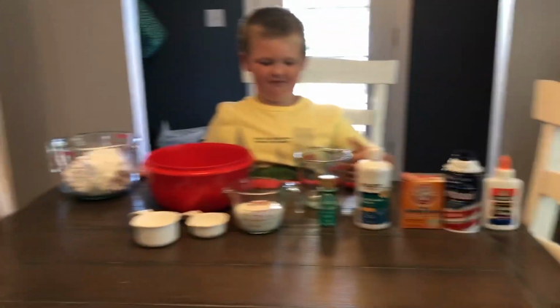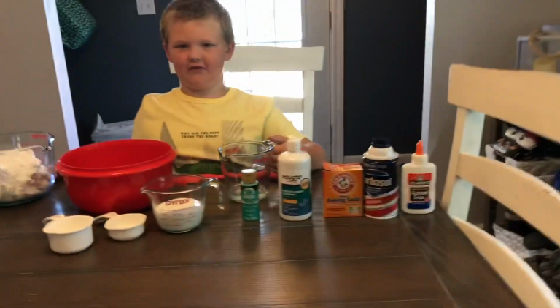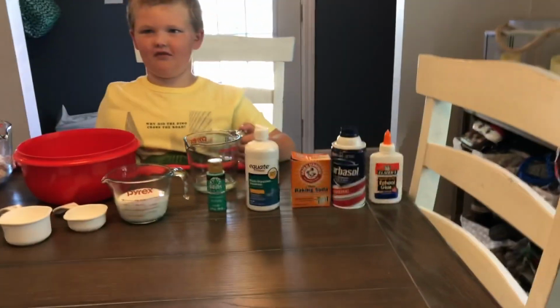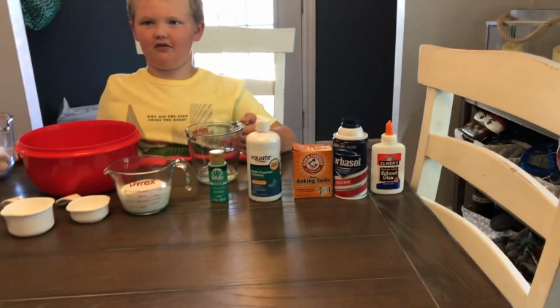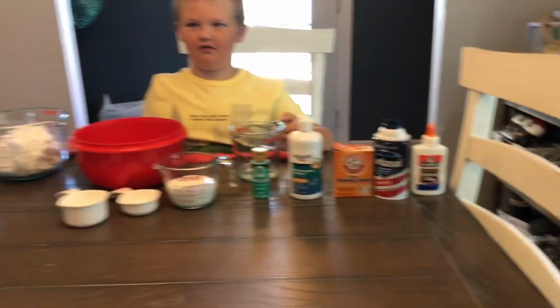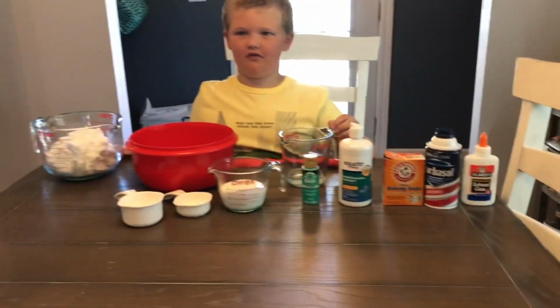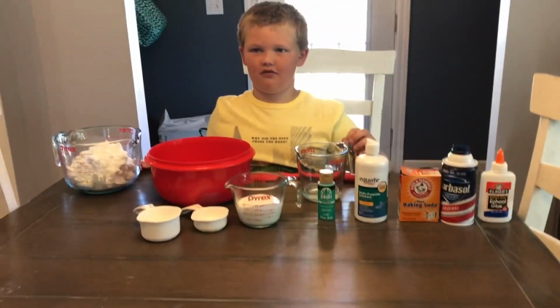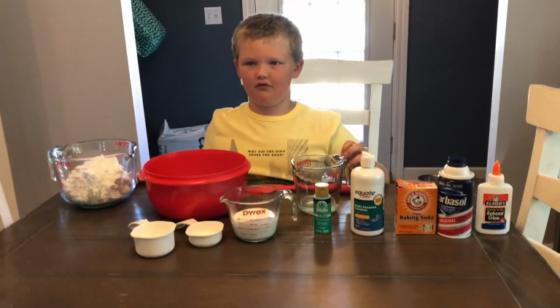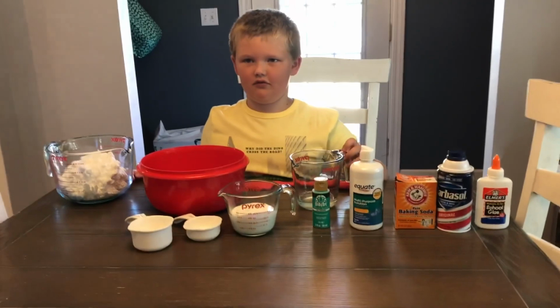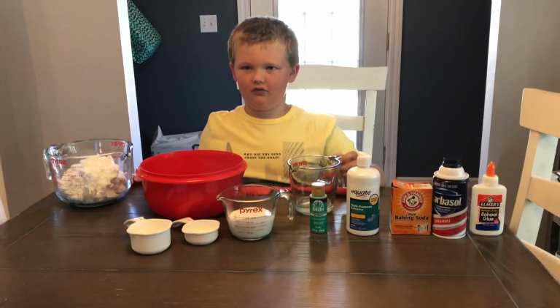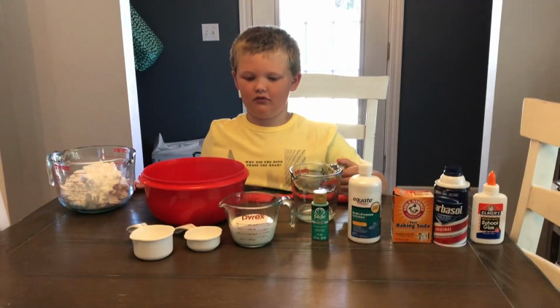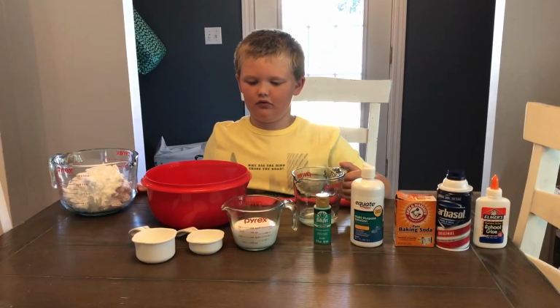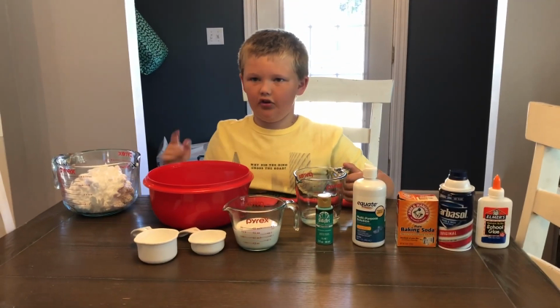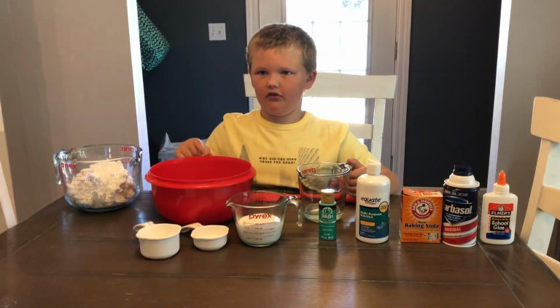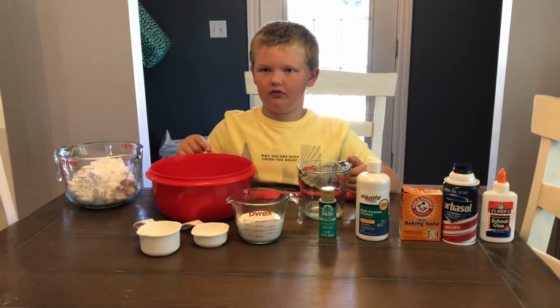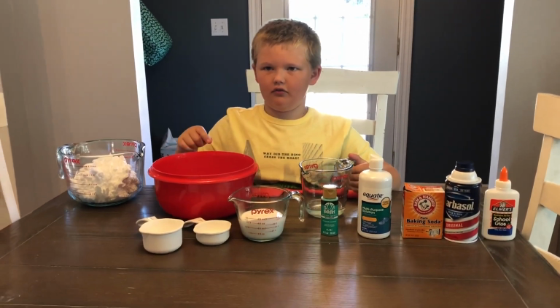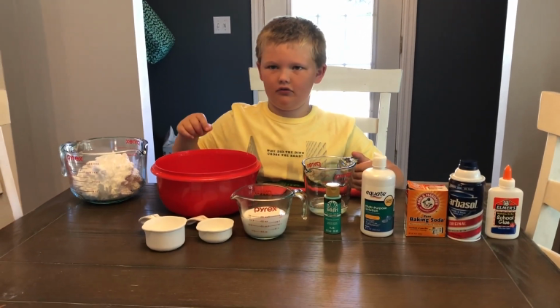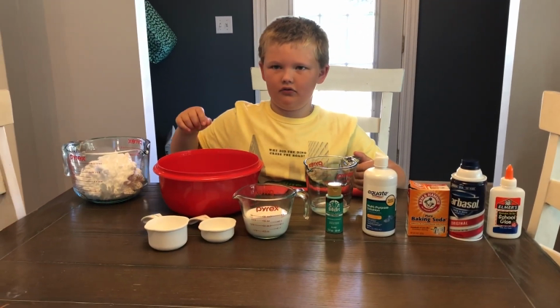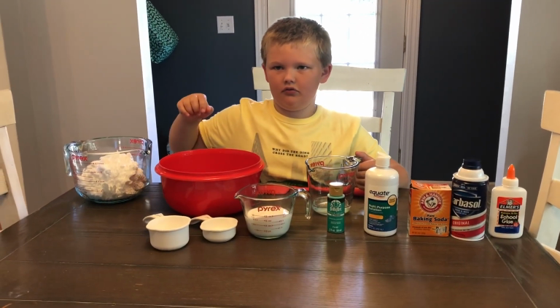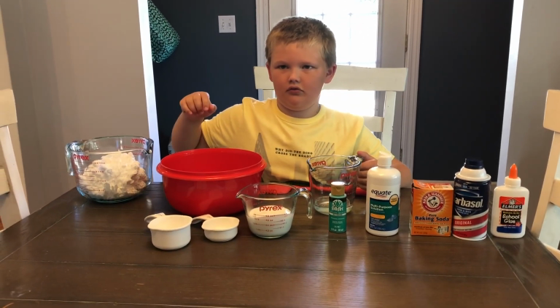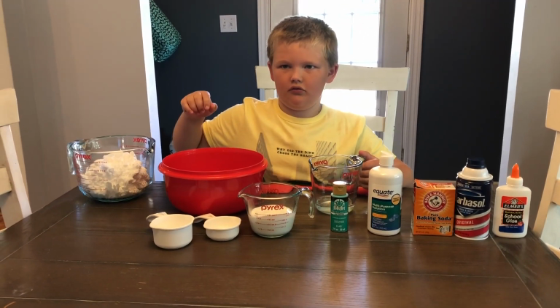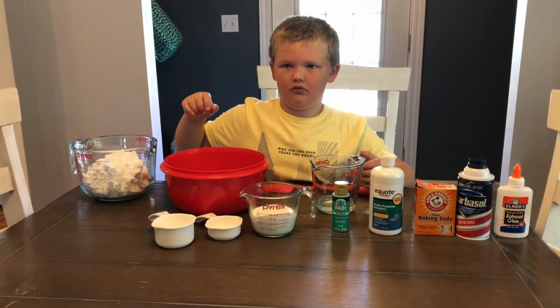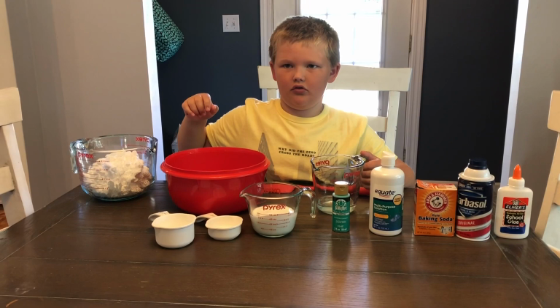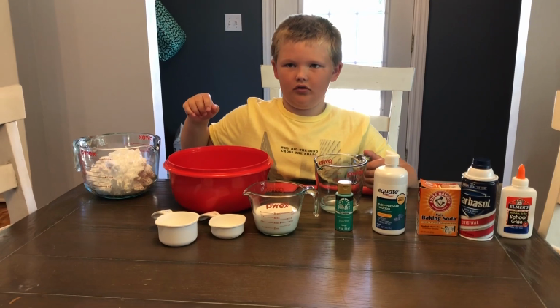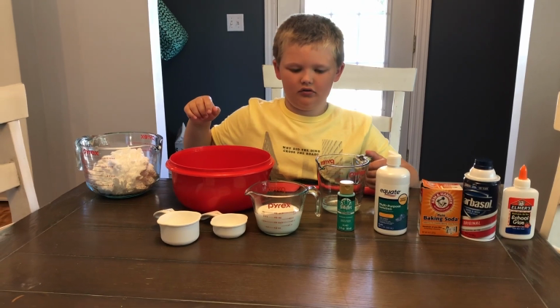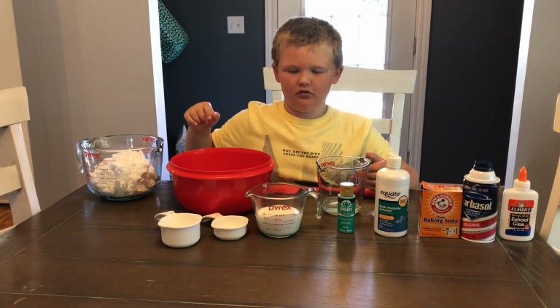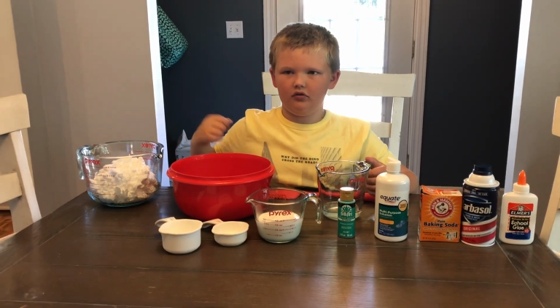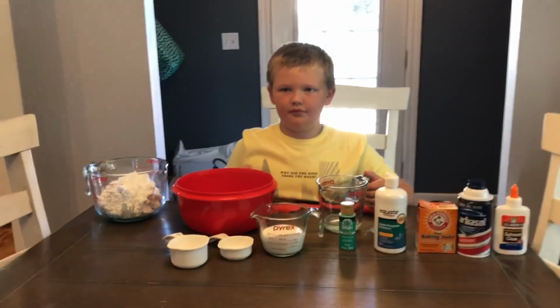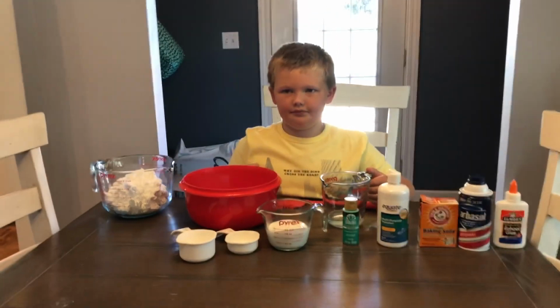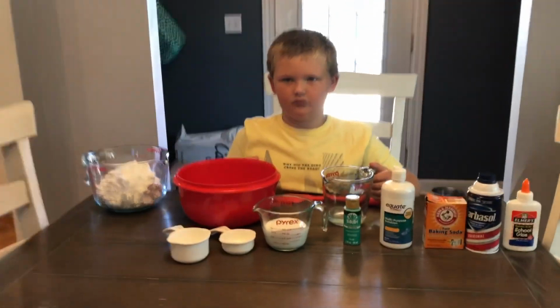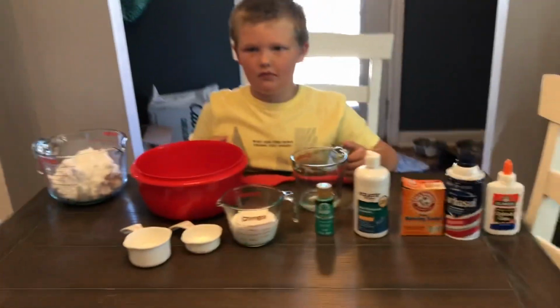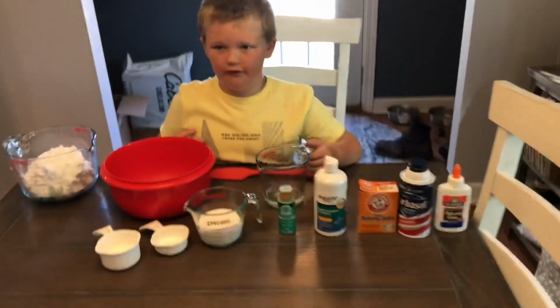So we're going to mix together the contact solution first, contact solution, baking soda, and the paint, and the glue.